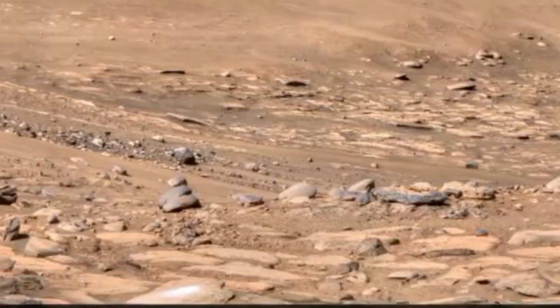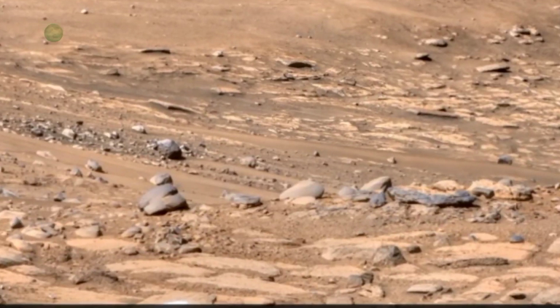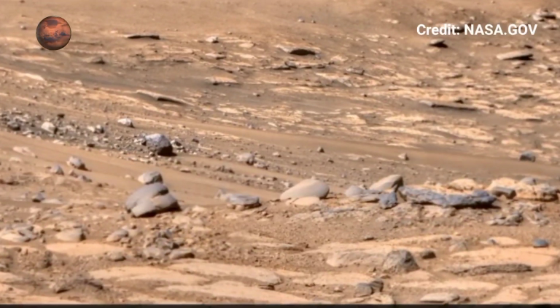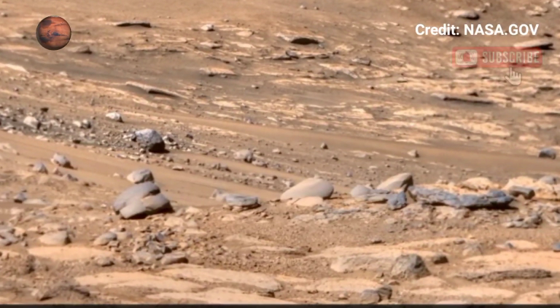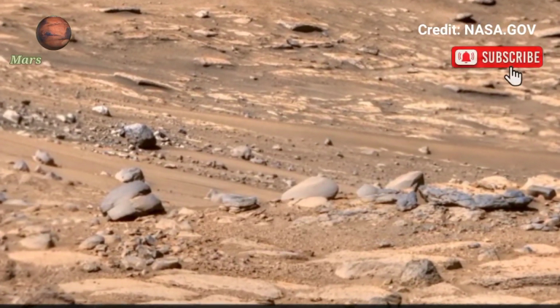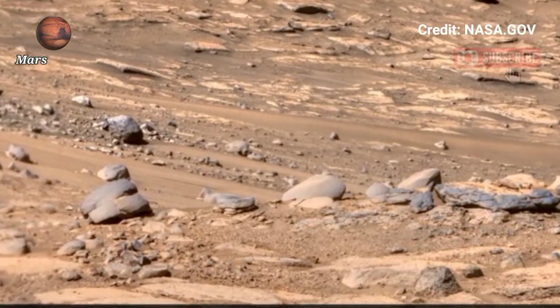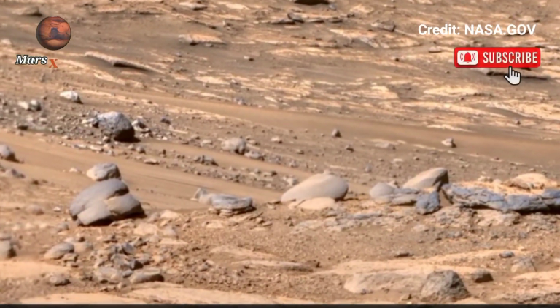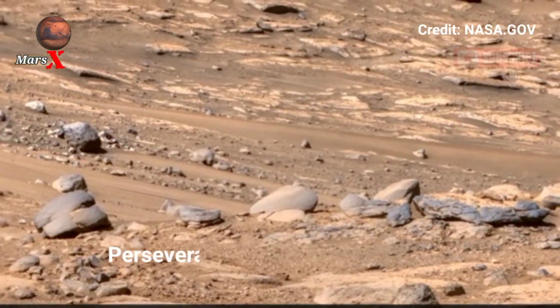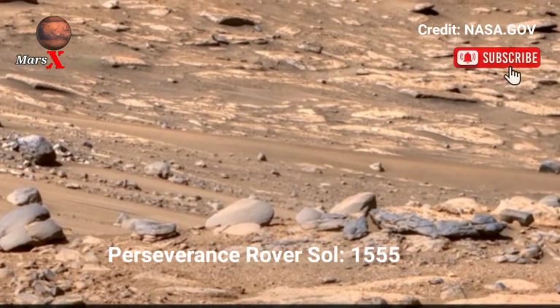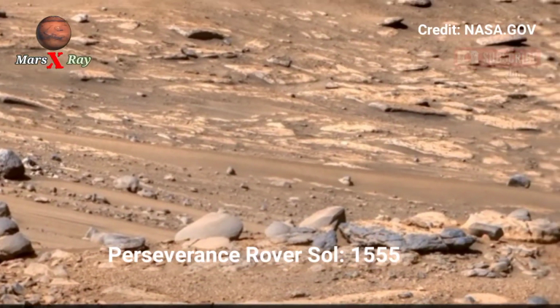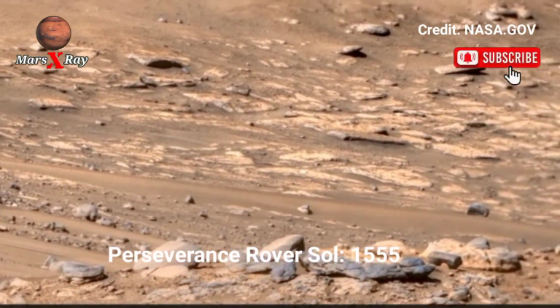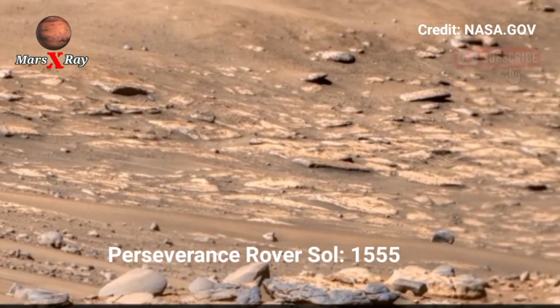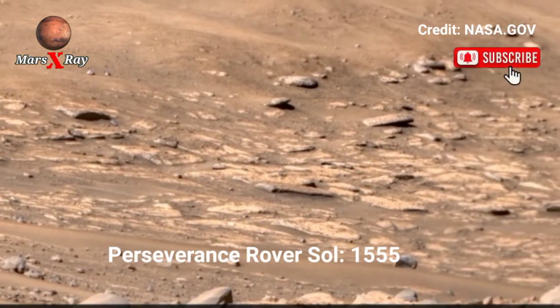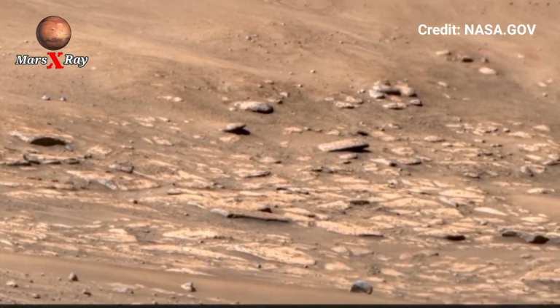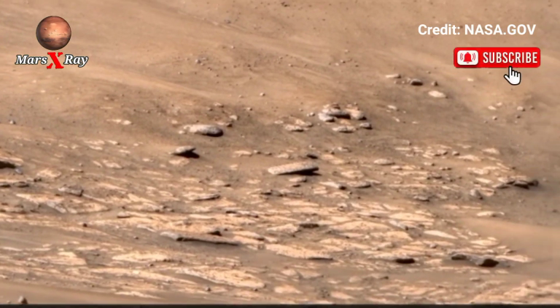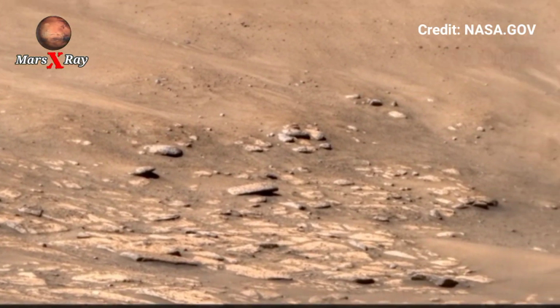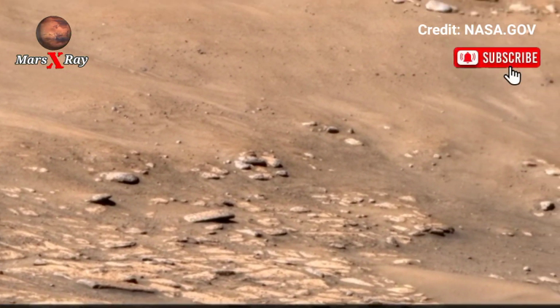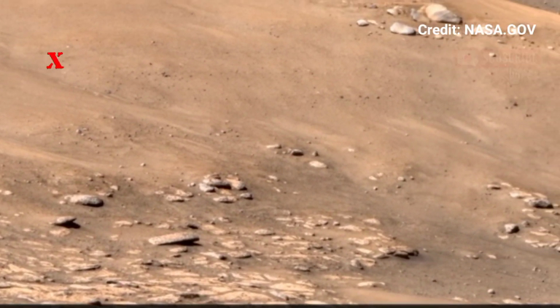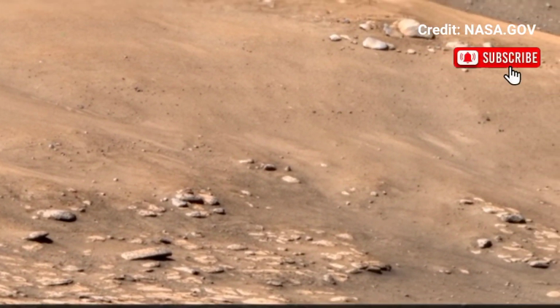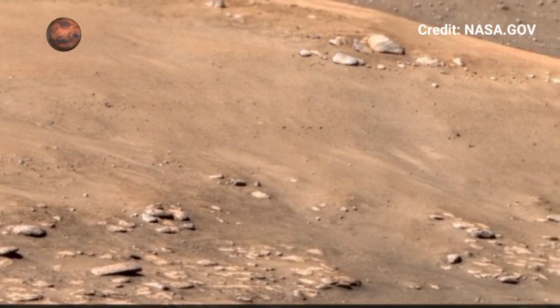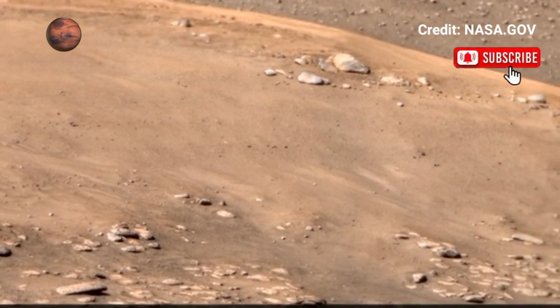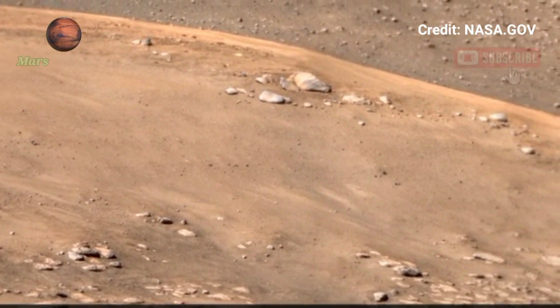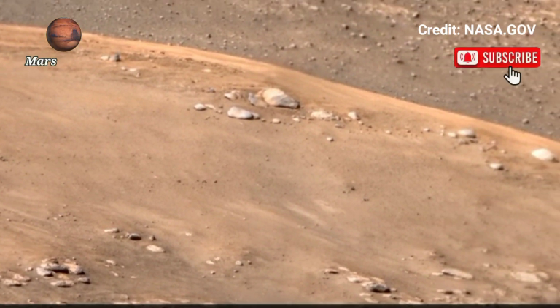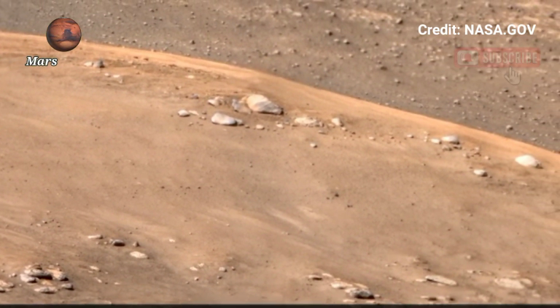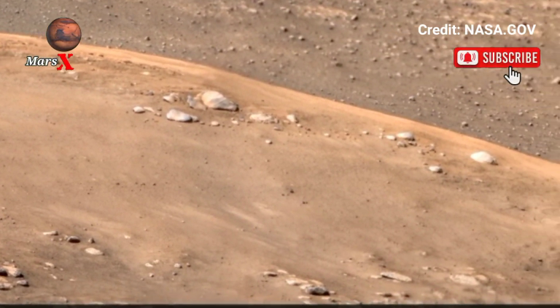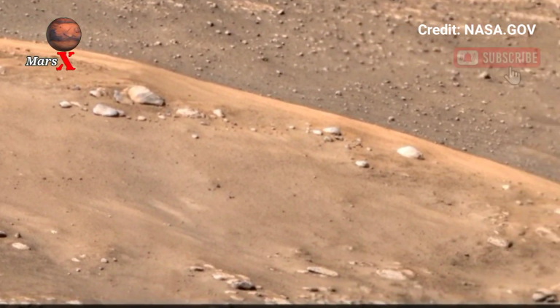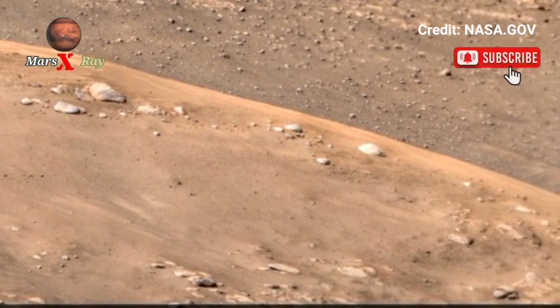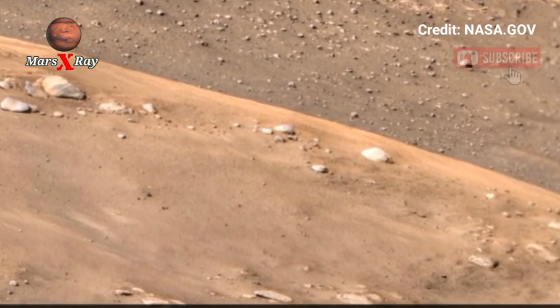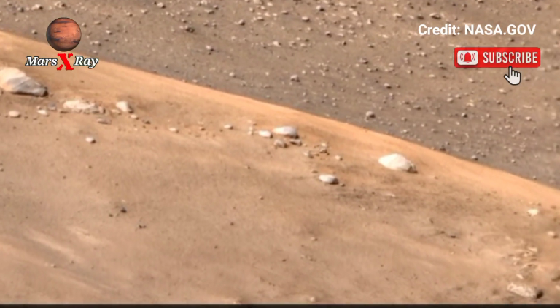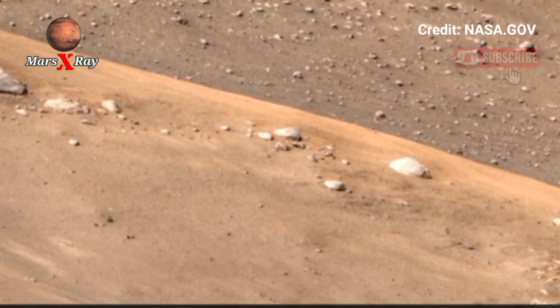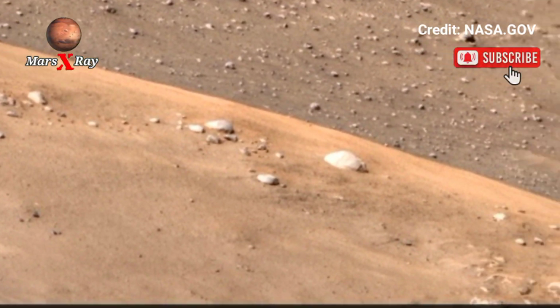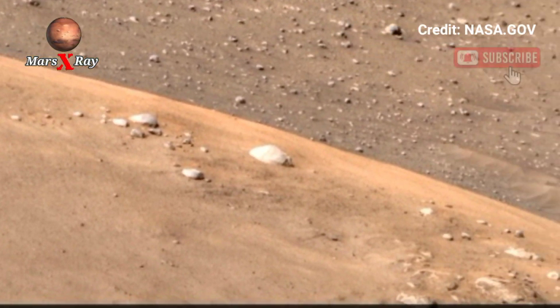Hi guys, welcome back to the YouTube channel. NASA's Mars Perseverance rover — have you ever wondered what Mars really looks like?